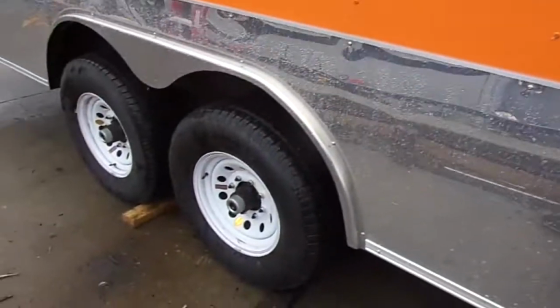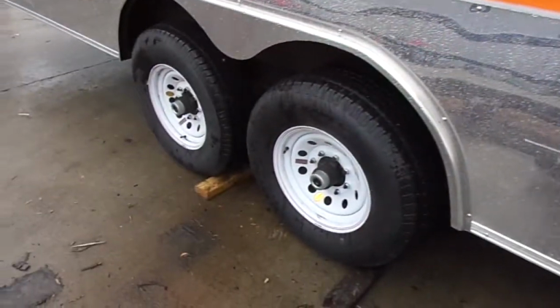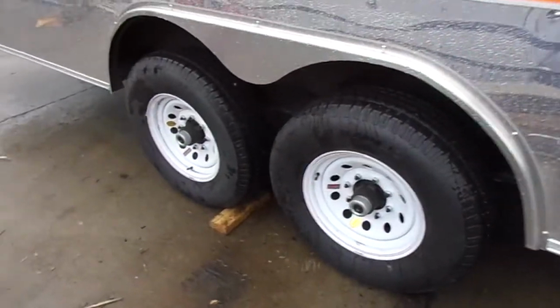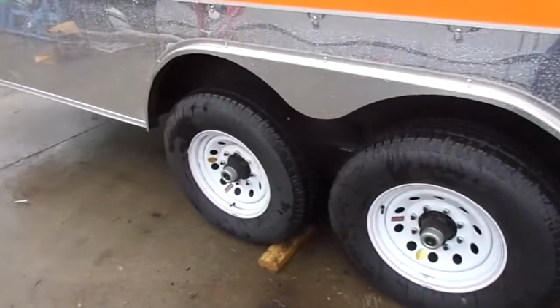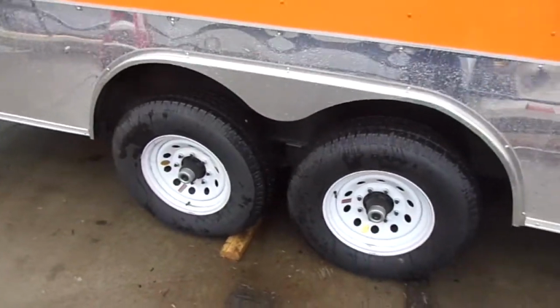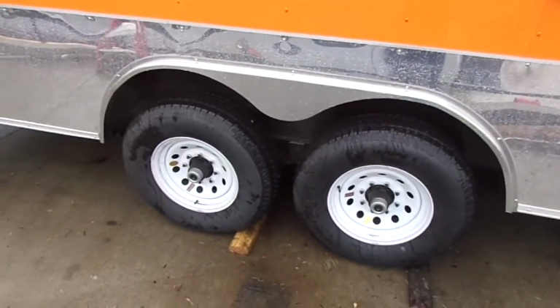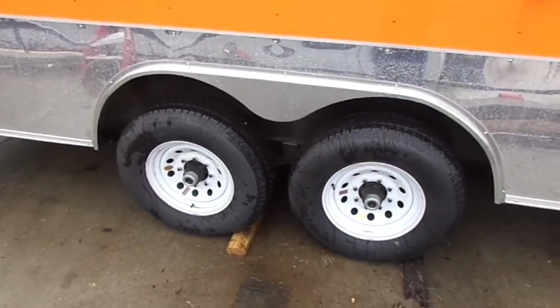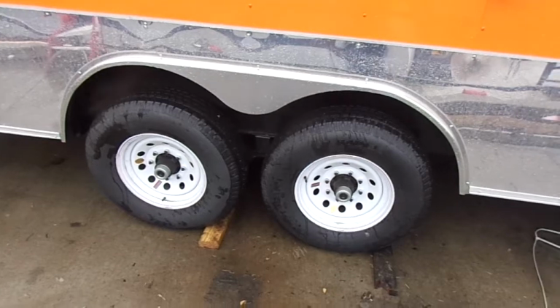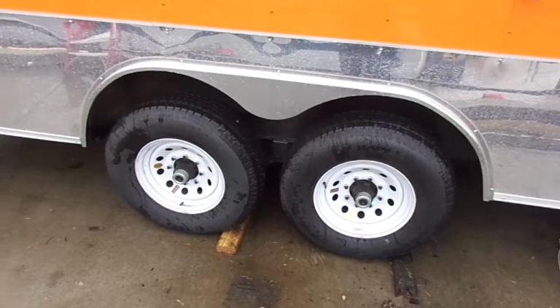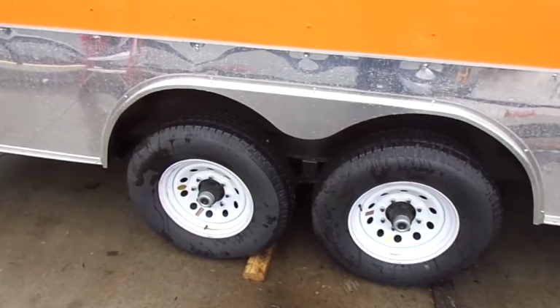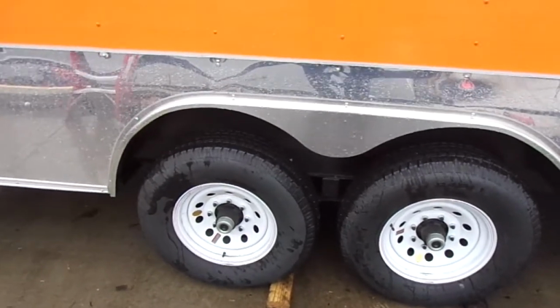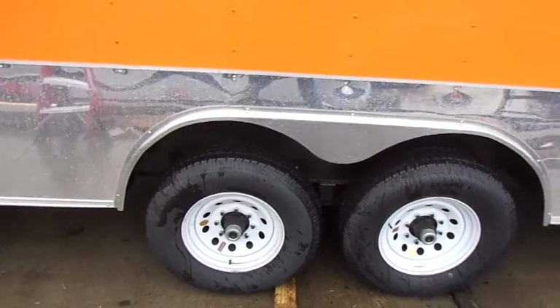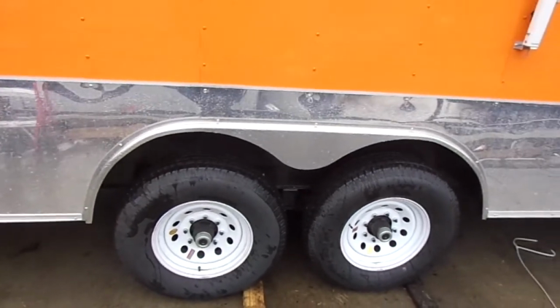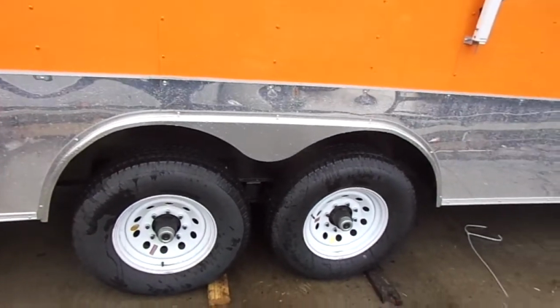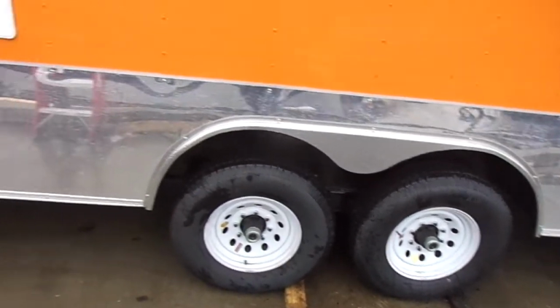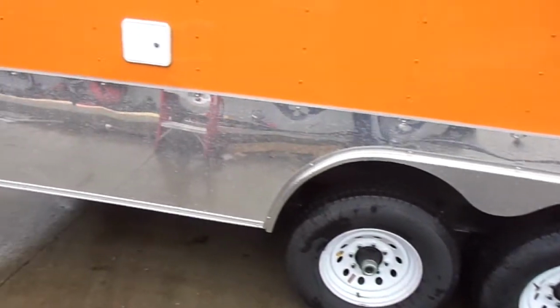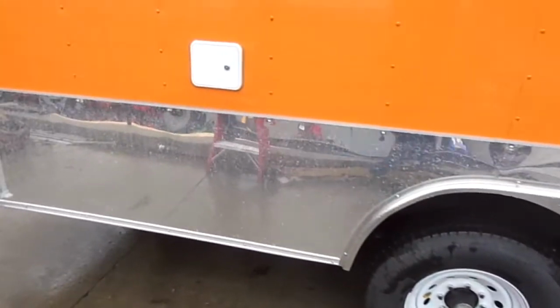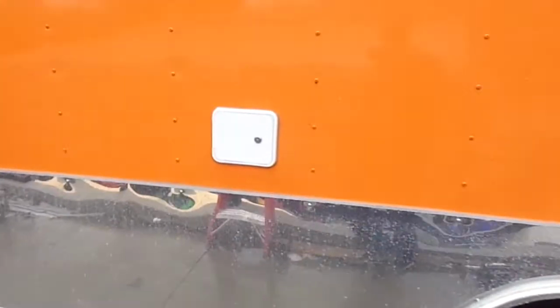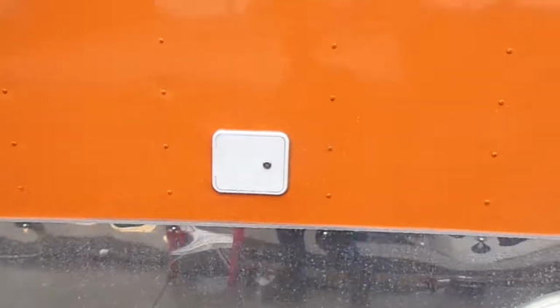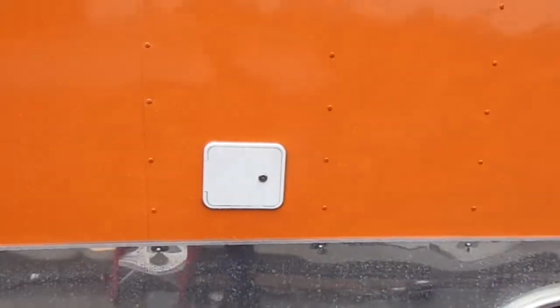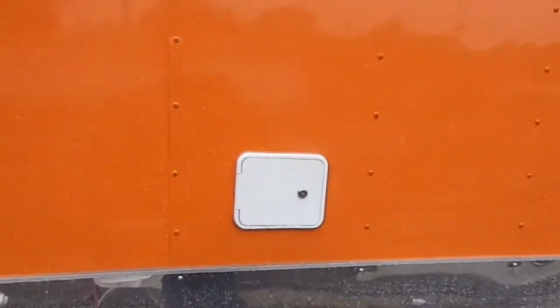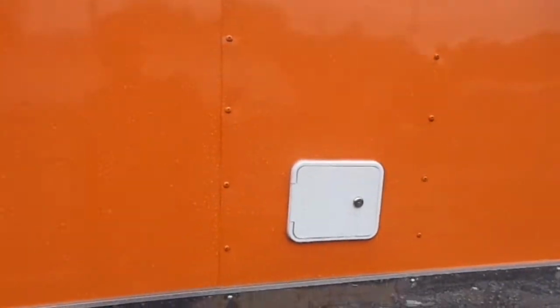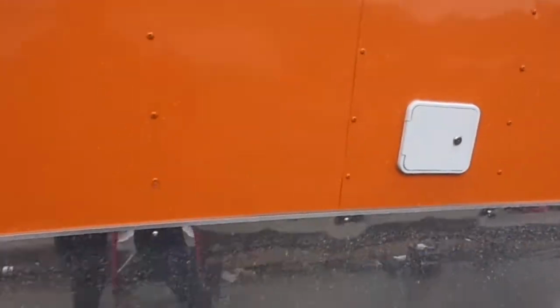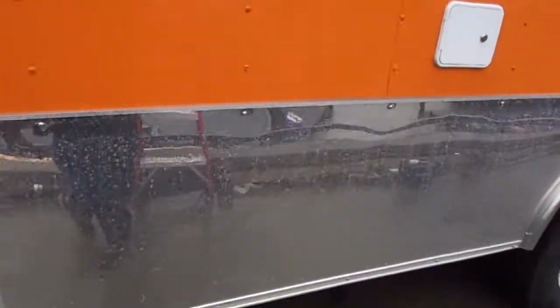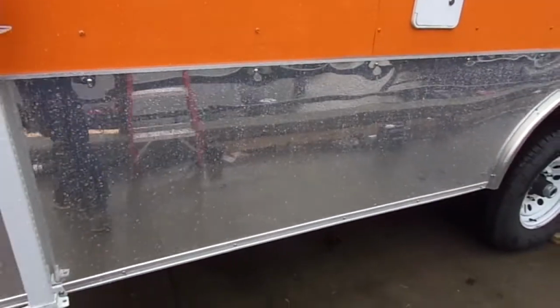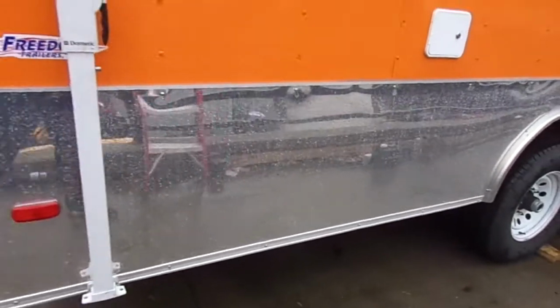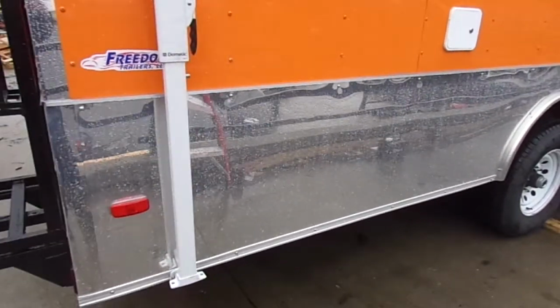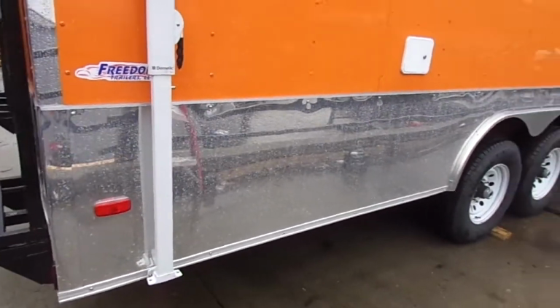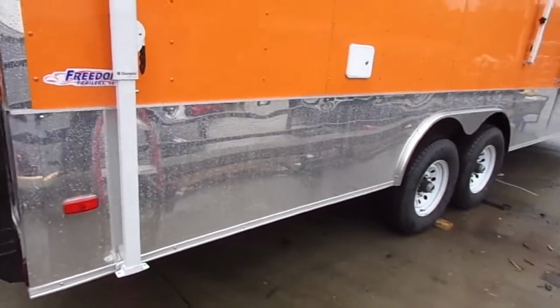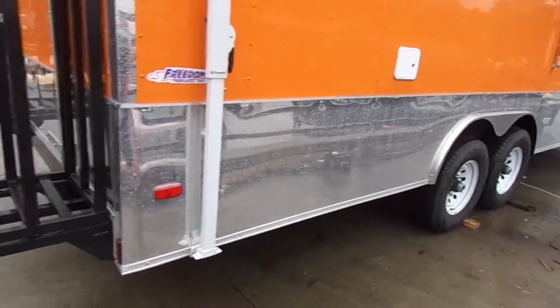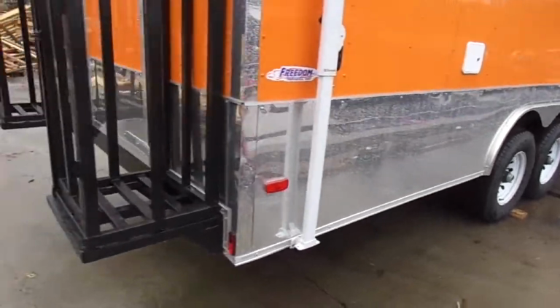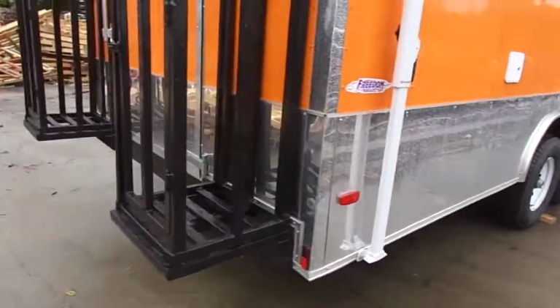We have 7,000 pound straight axles with brakes on both axles. They are Dexter steel wheels with radial tires. We have our city water hookup. It has 24 inch anodized sides and rear.